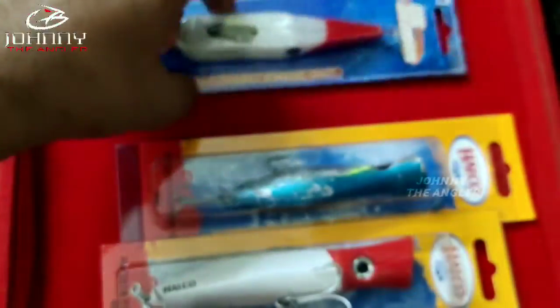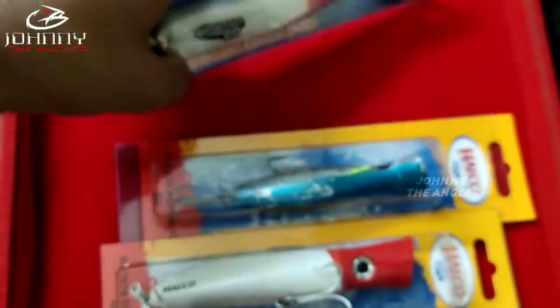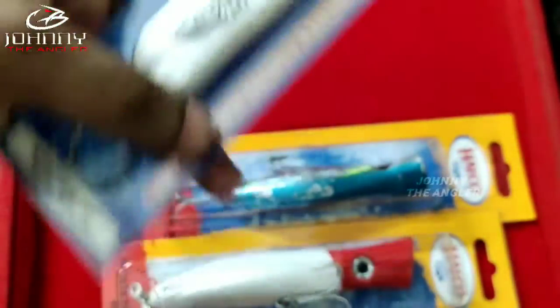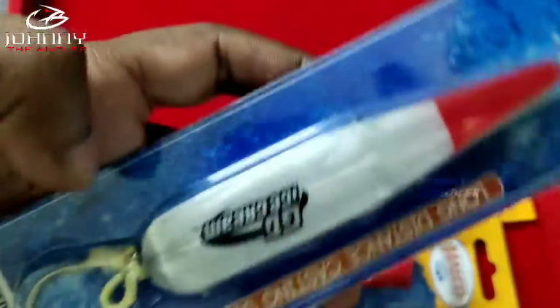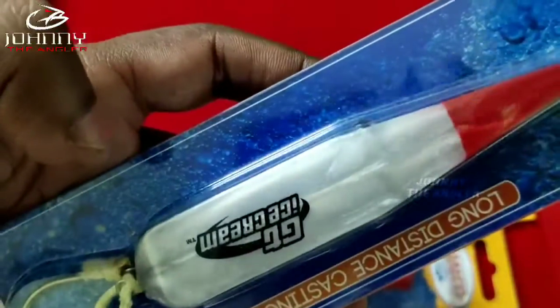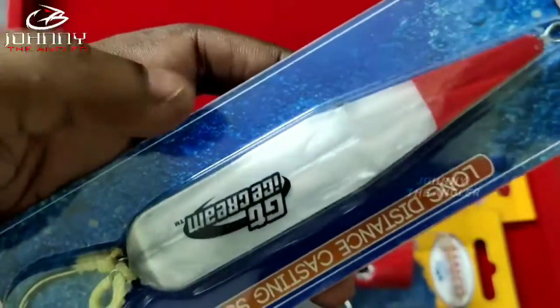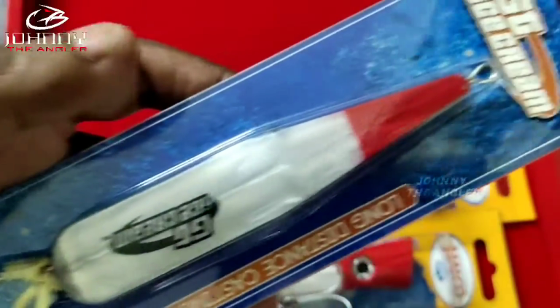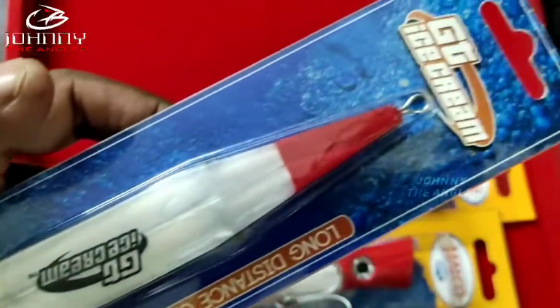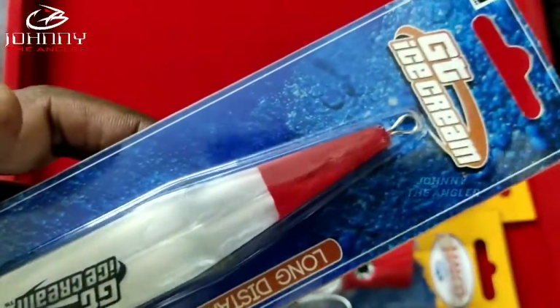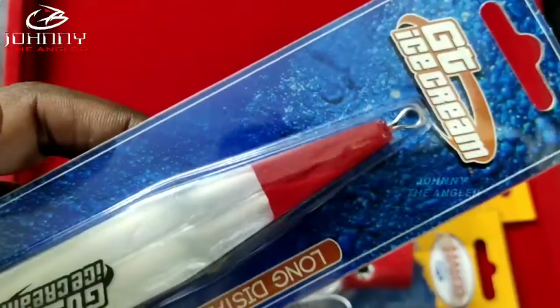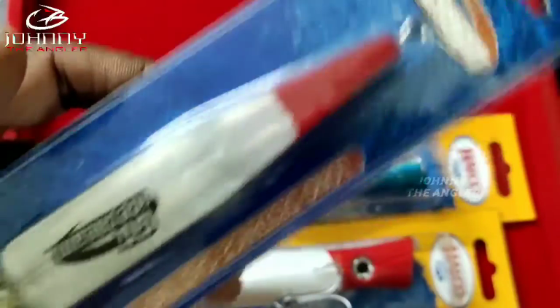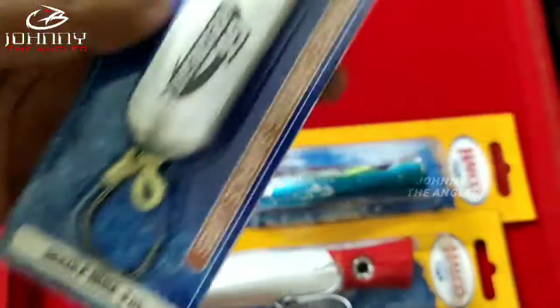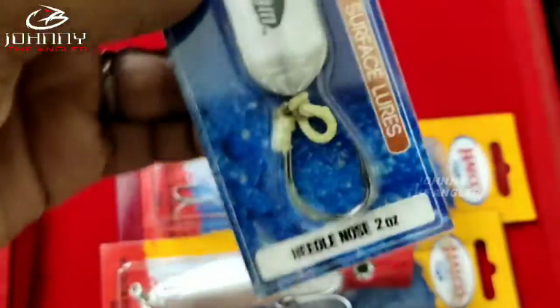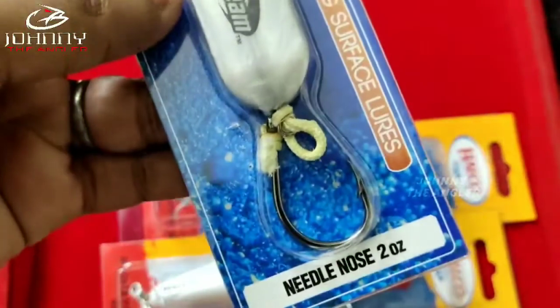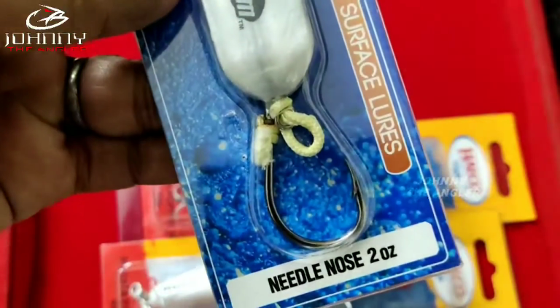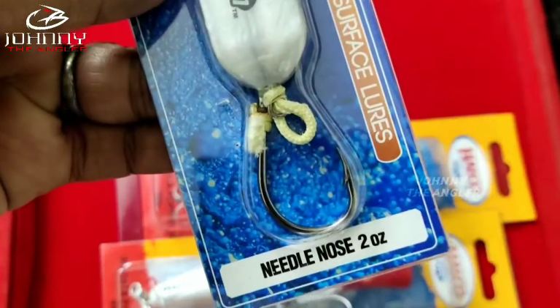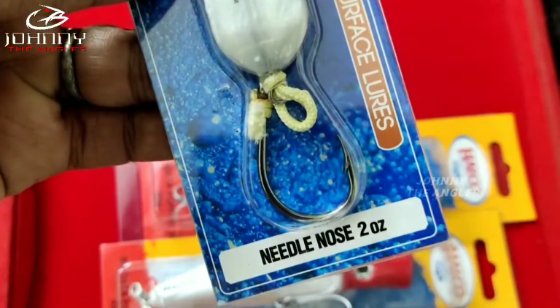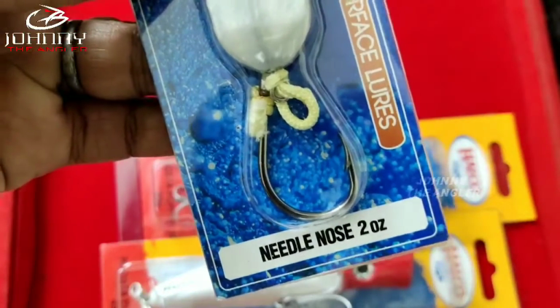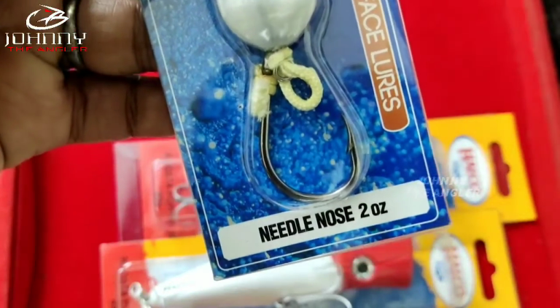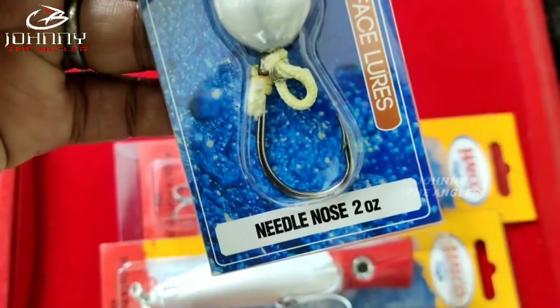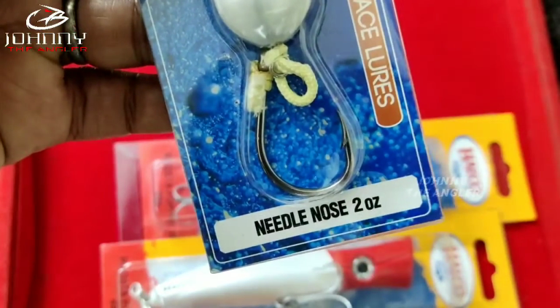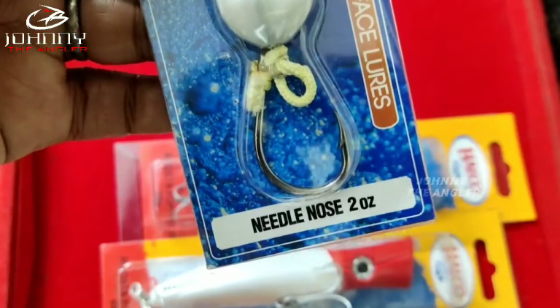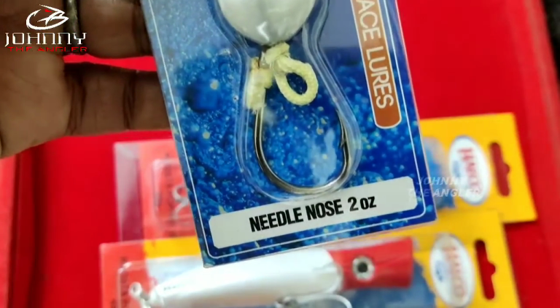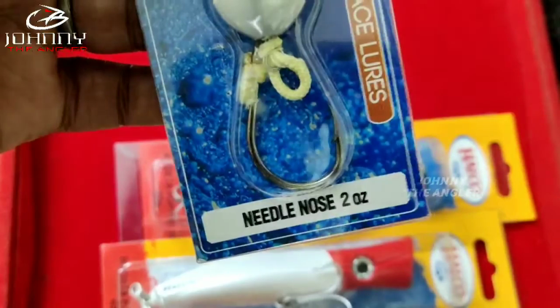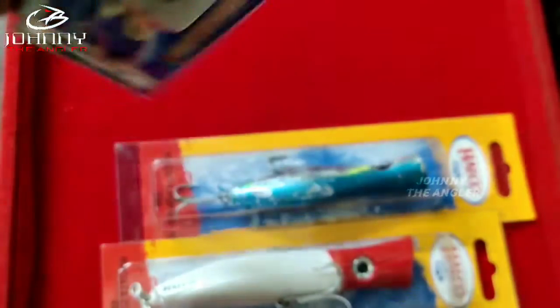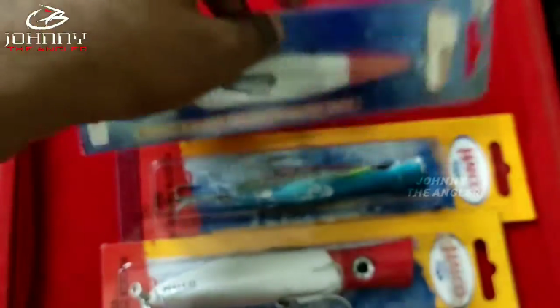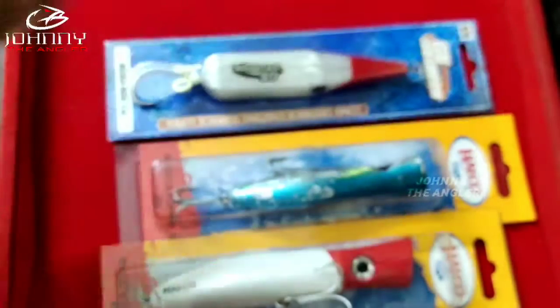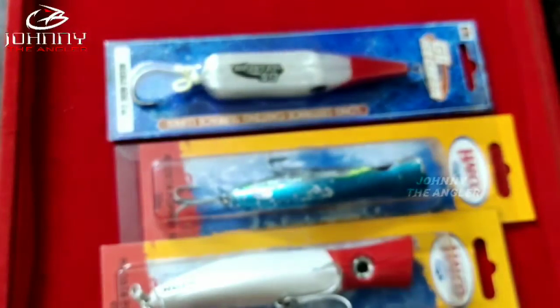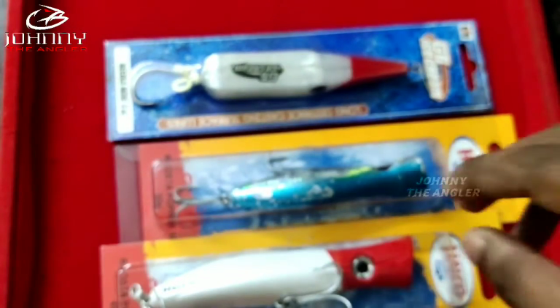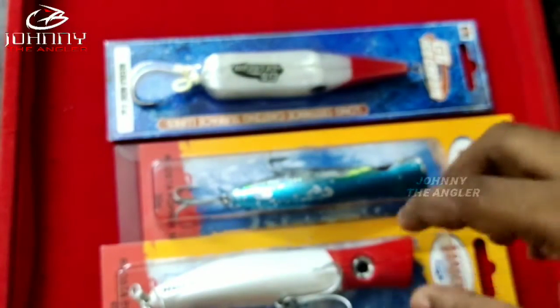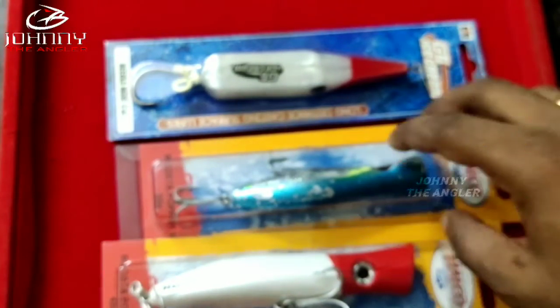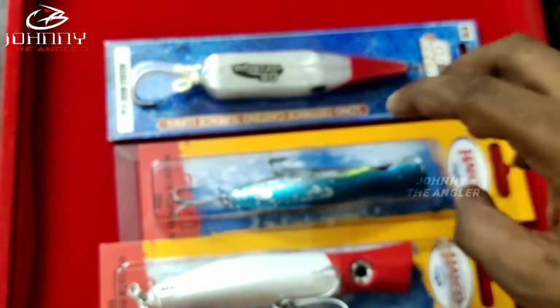If you look at that, this is the GT Ice Cream. It is a mini nose model. It is 2 oz. Now we are going to start with the 30 gram lure.